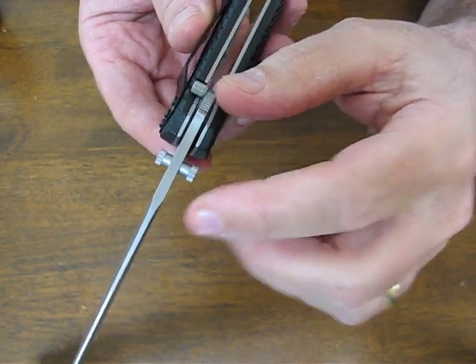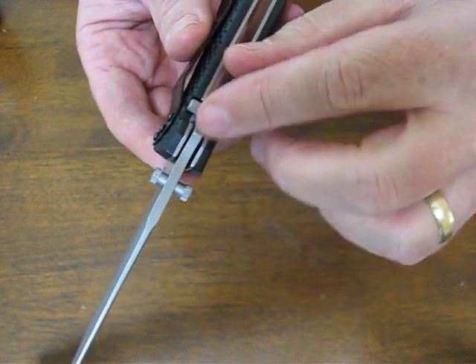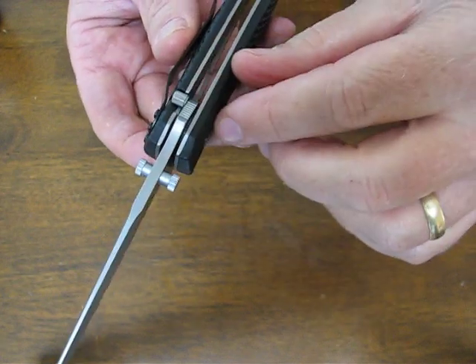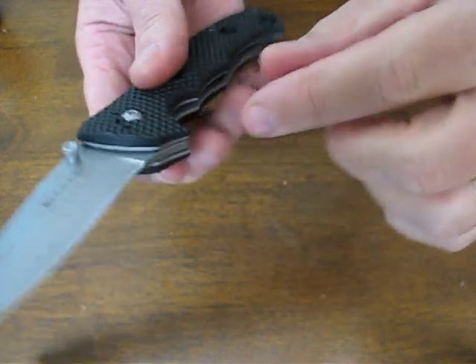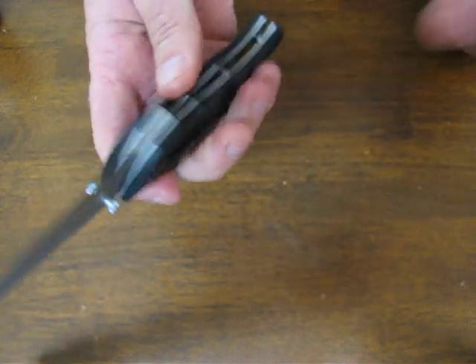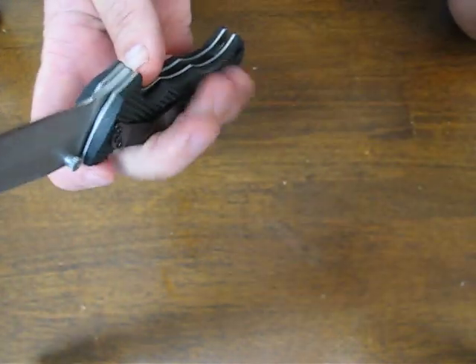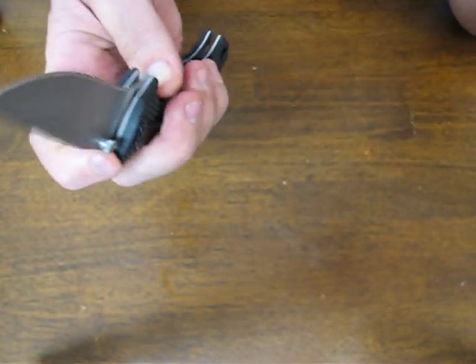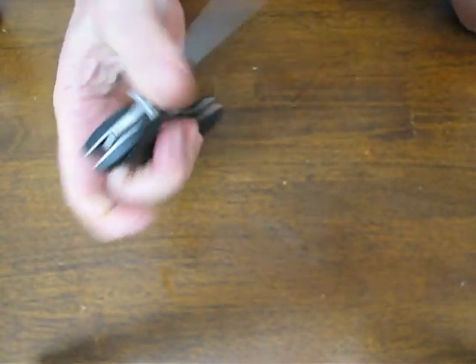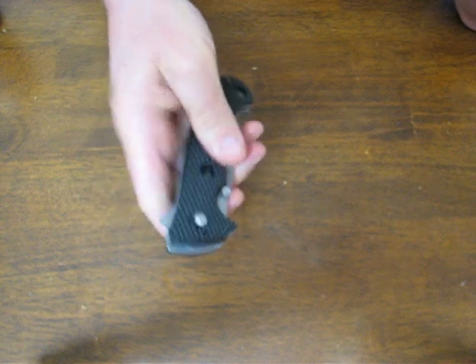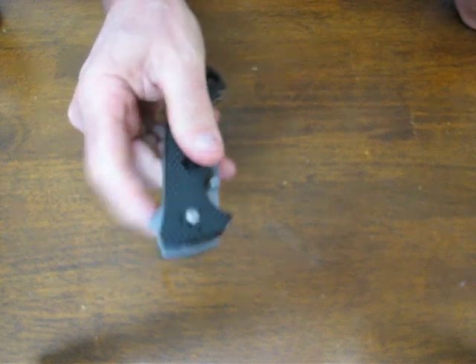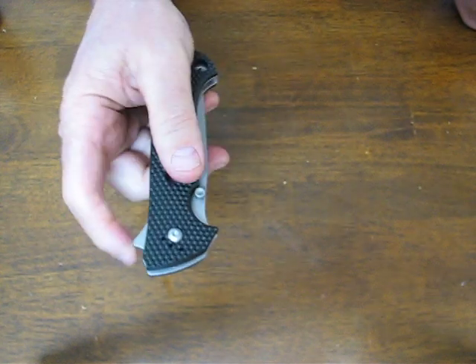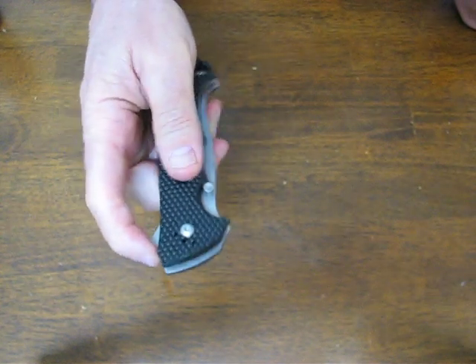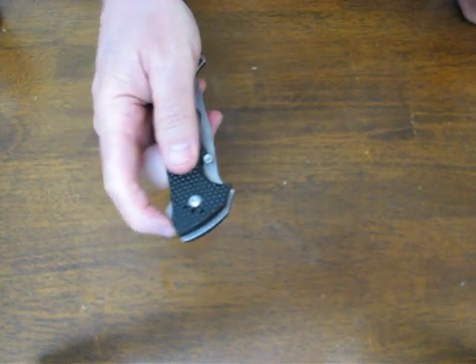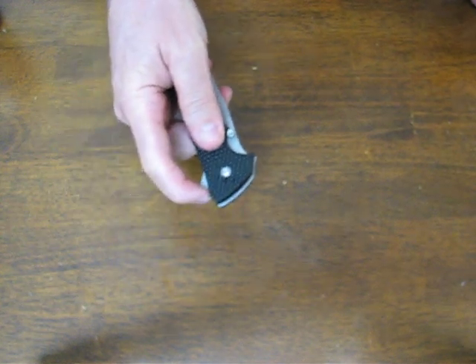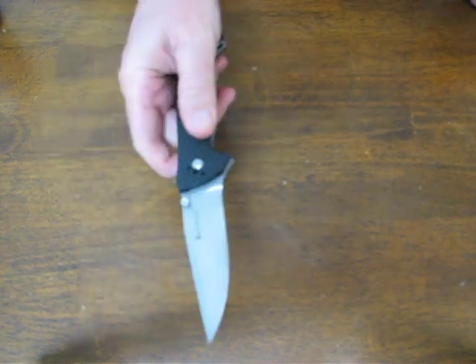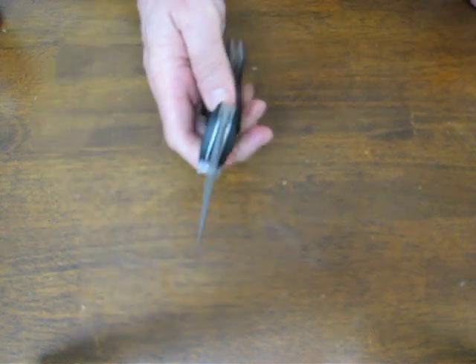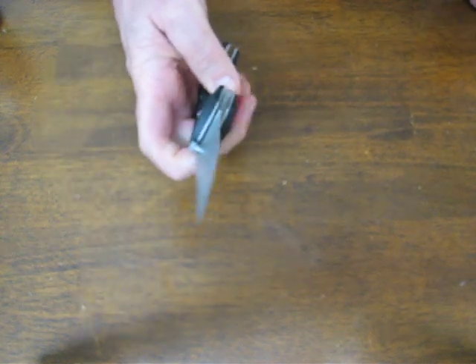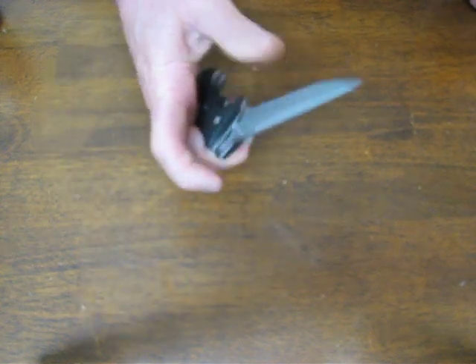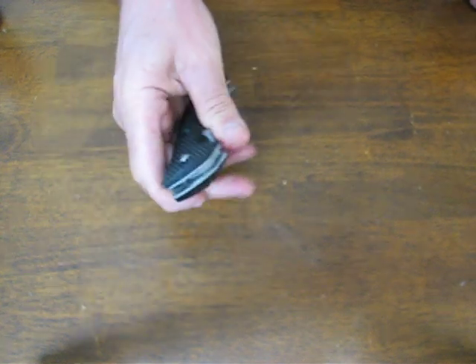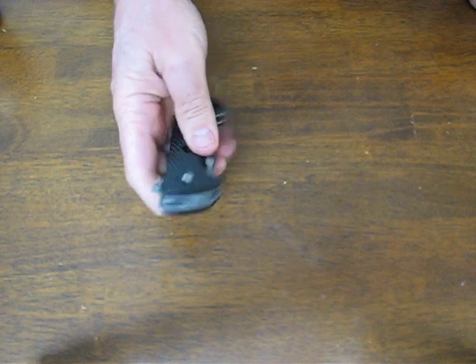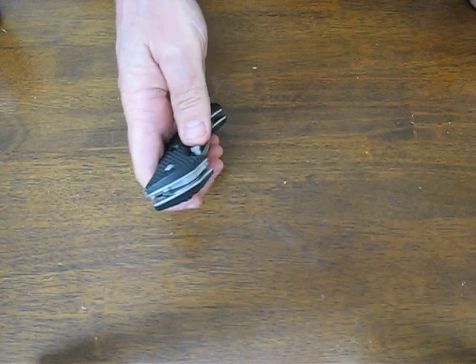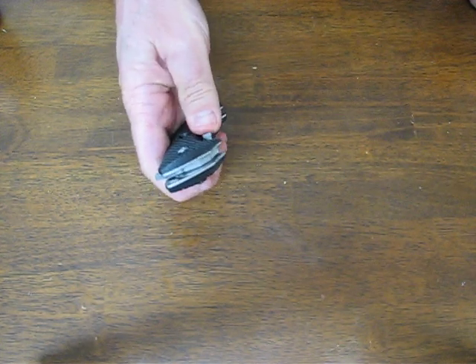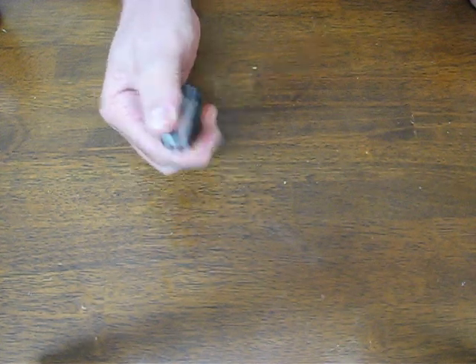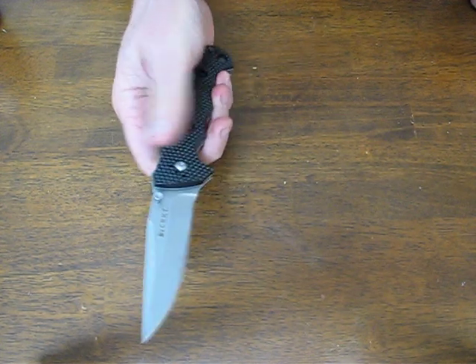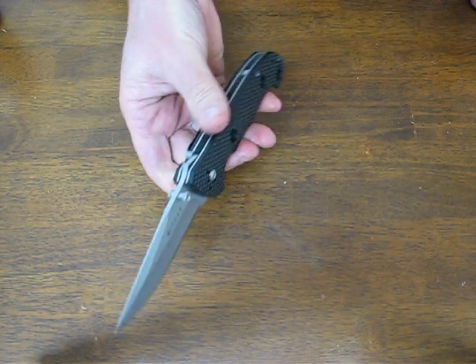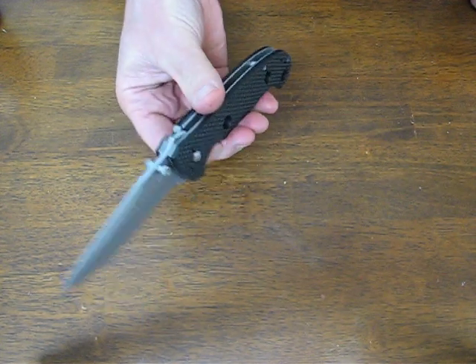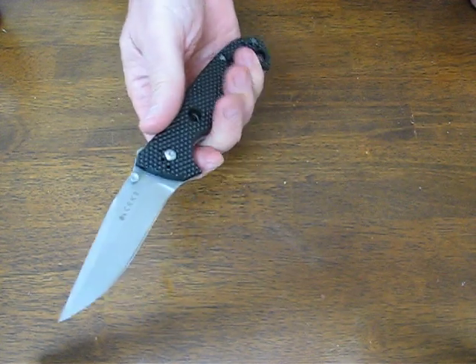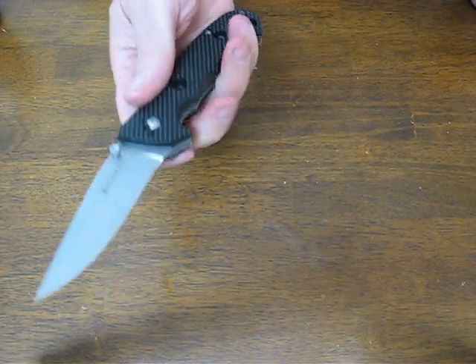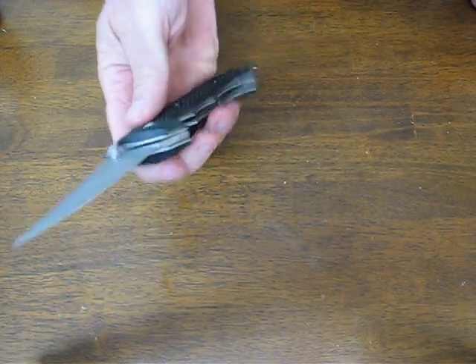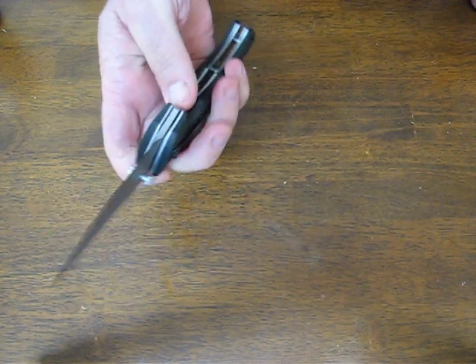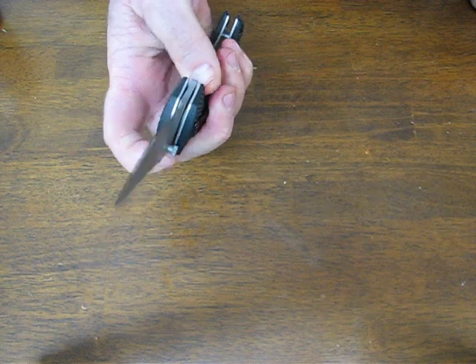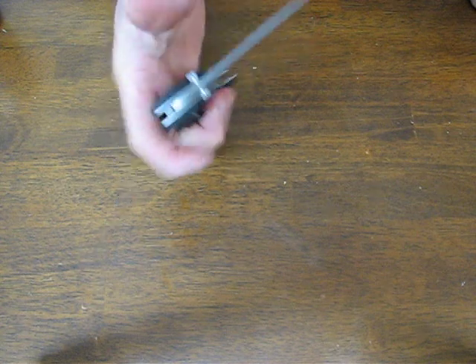It can be opened up with the dual ambidextrous thumb studs that have some serrations on them to give you added purchase, or you can utilize the index finger flipper — this is the index flipper right here. Very fast opening; there's no springs on this at all to go wrong, just pure manual lightning fast opening.